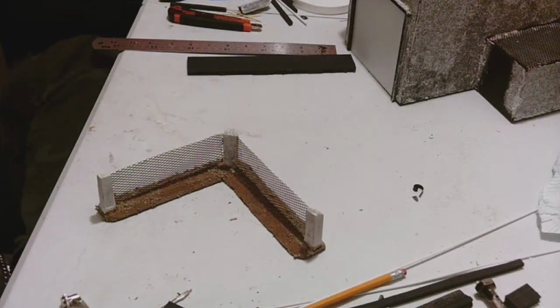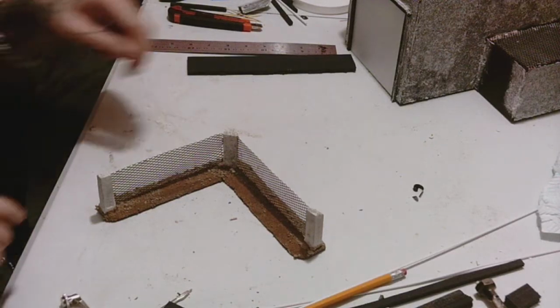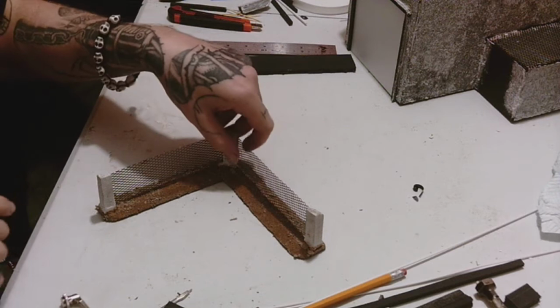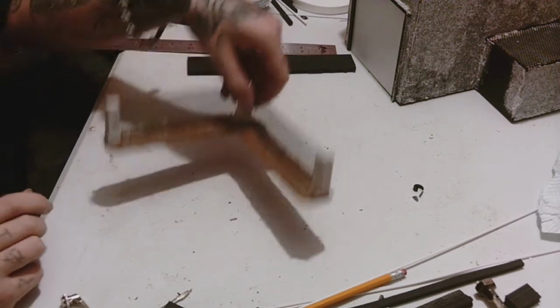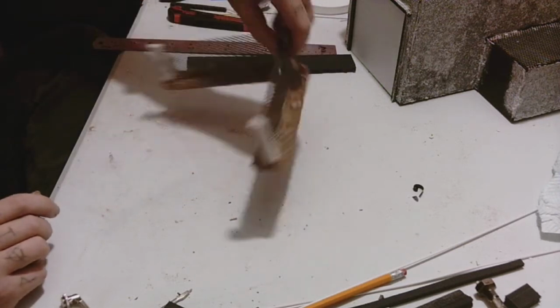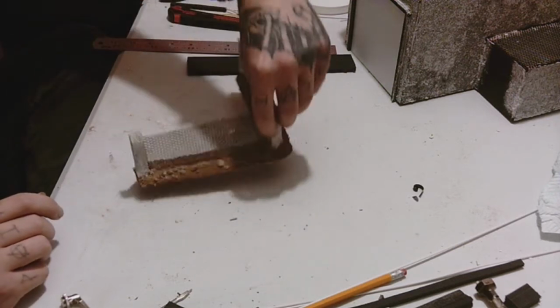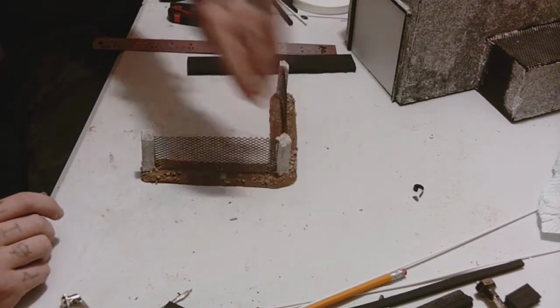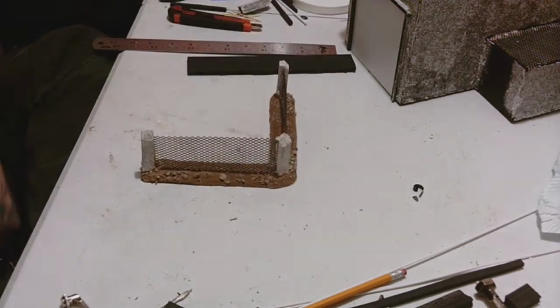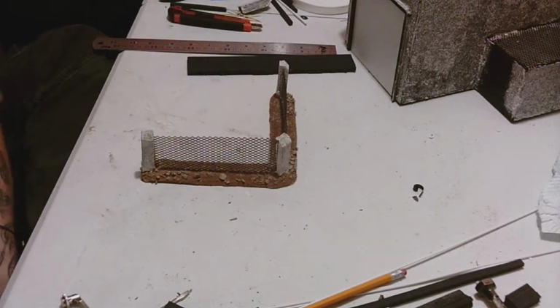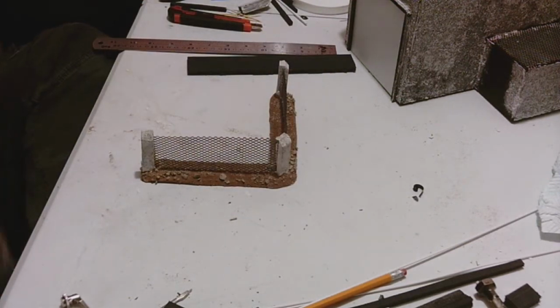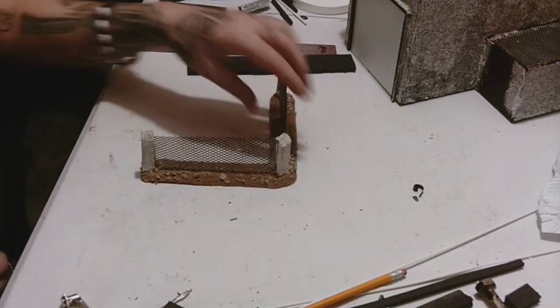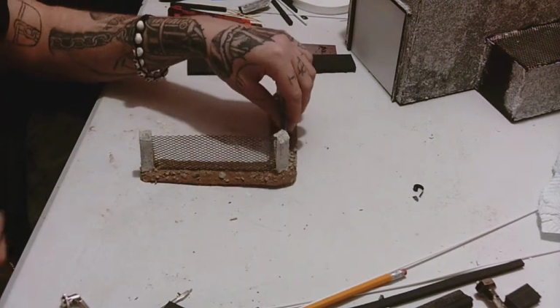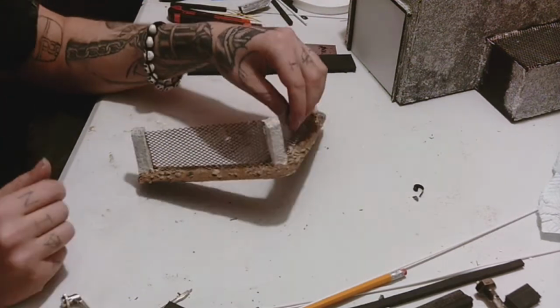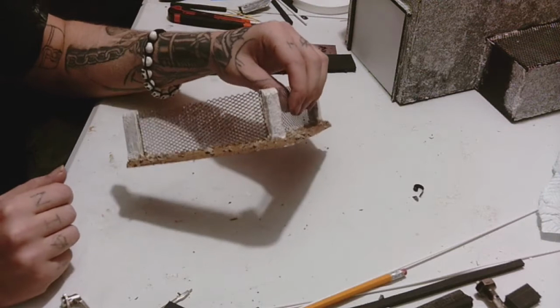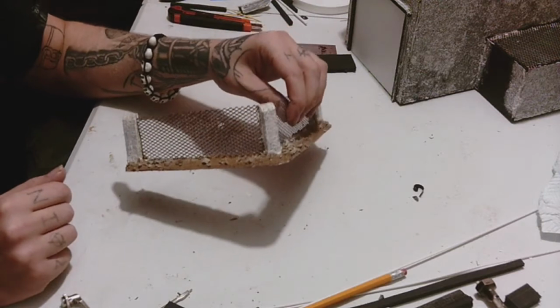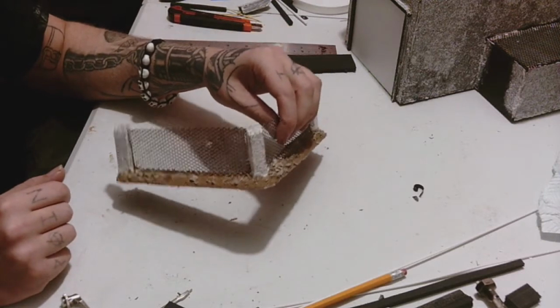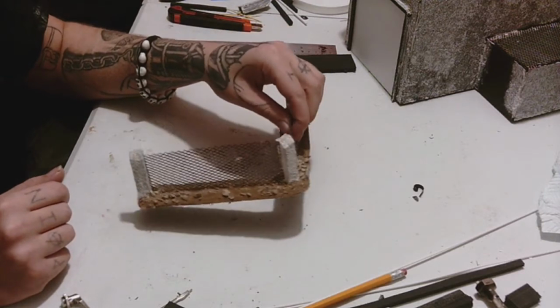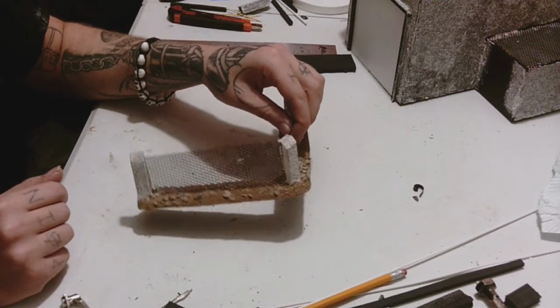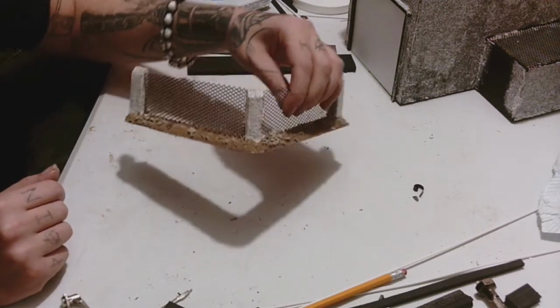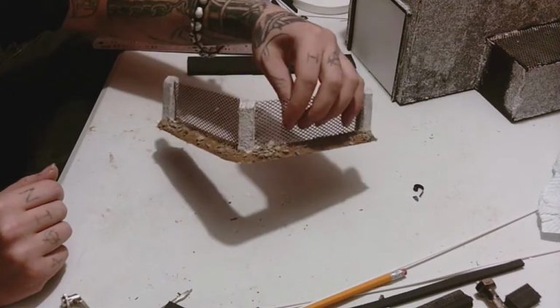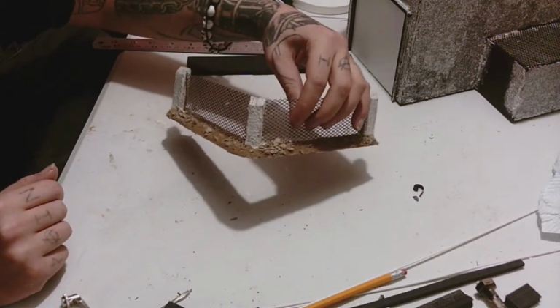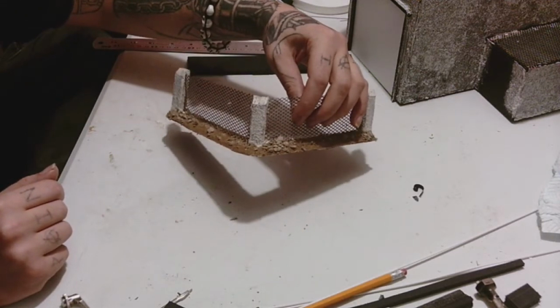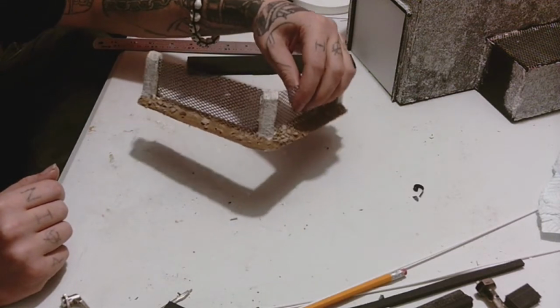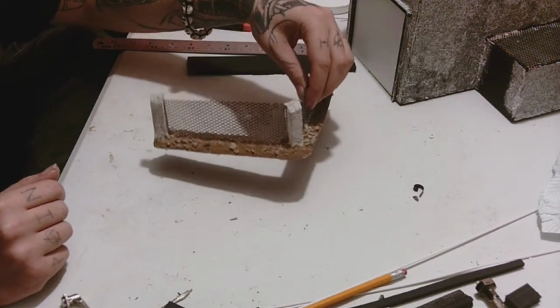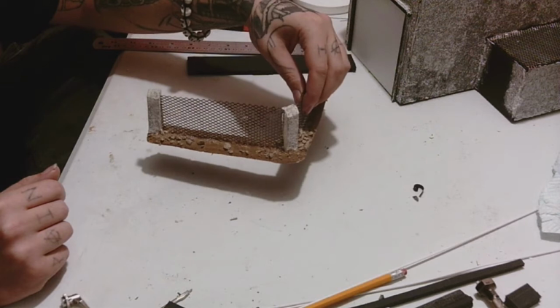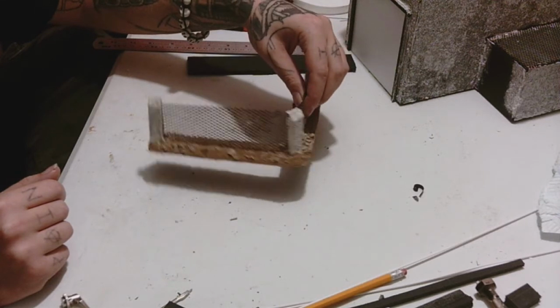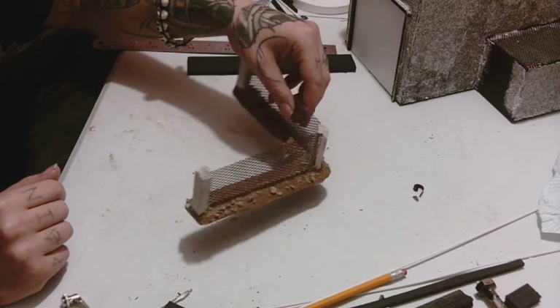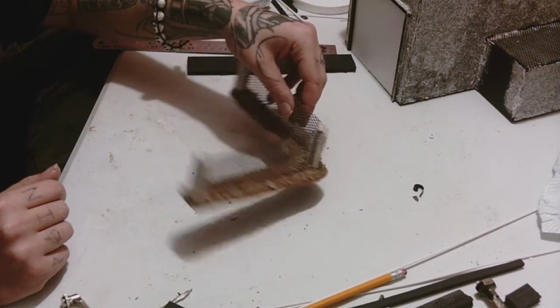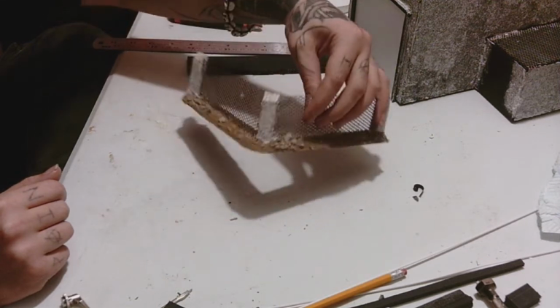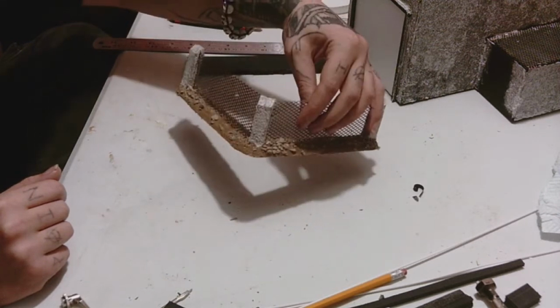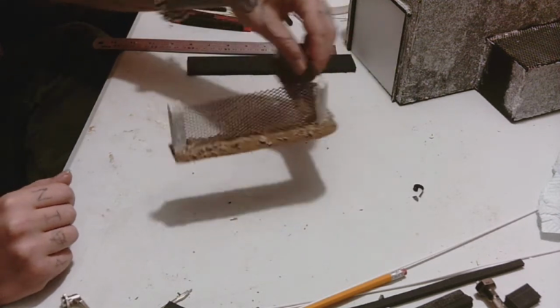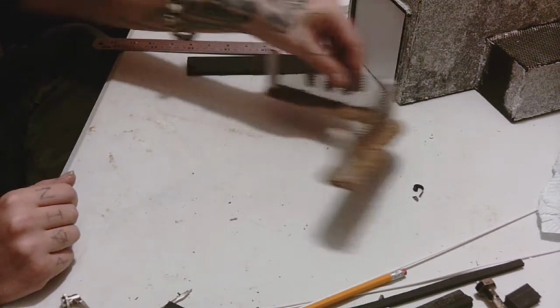Alright guys, I know it's been a while since we made a video and uploaded one for you, but that's because of the holiday season. As always, this is Big Mech's Workshop Paint Studio, I'm Dodge, and today I'm going to show you how to make some of these fences. They're pretty quick and easy.